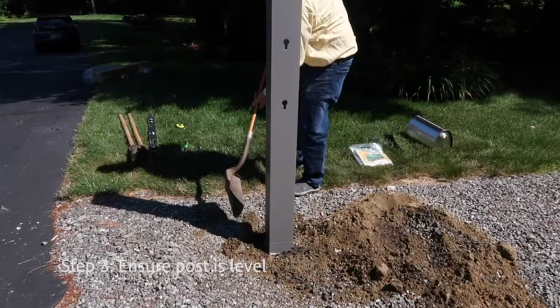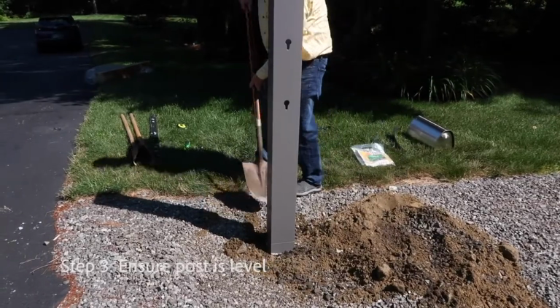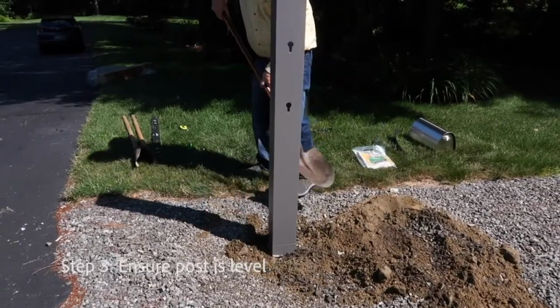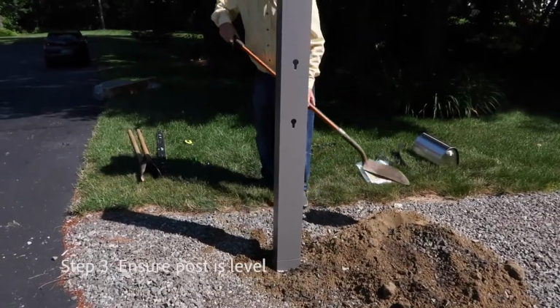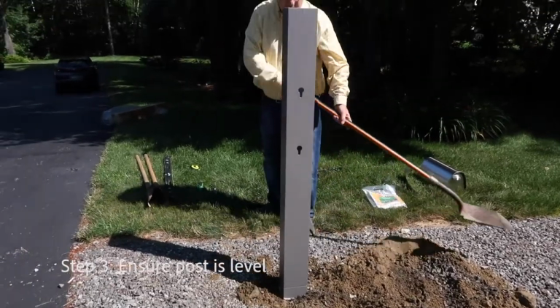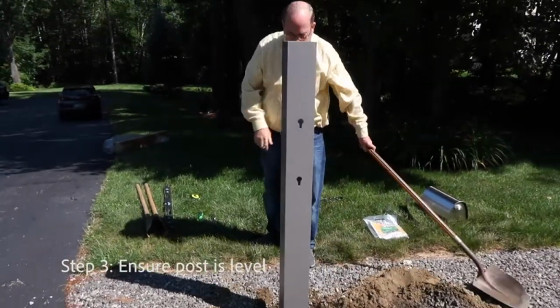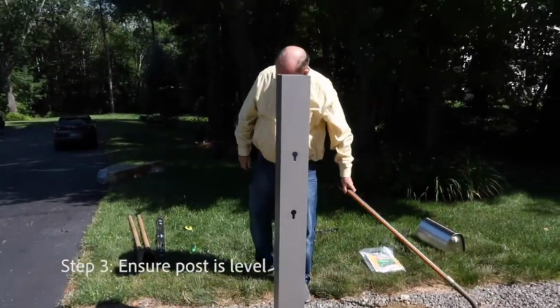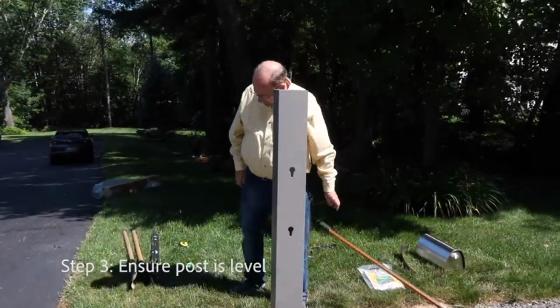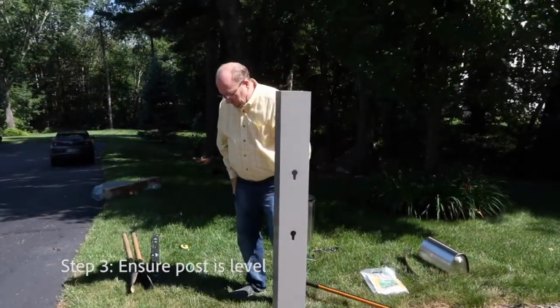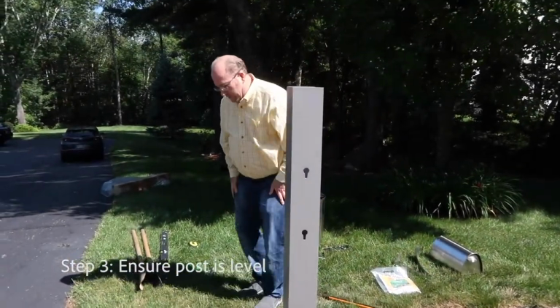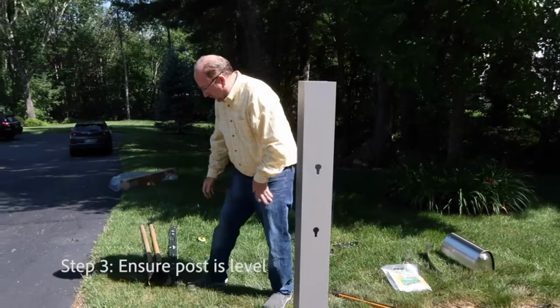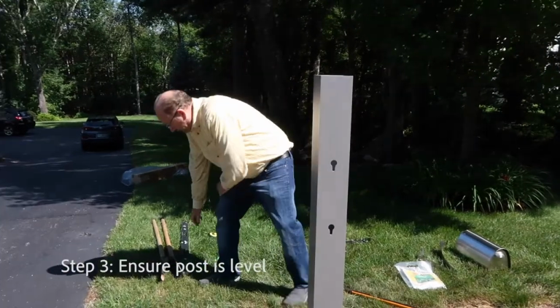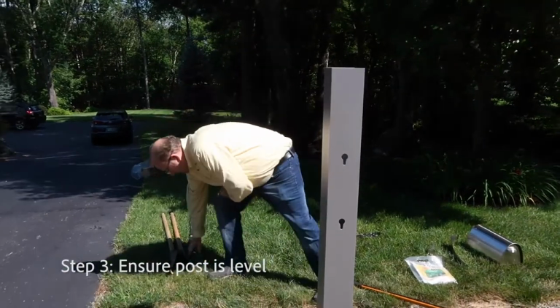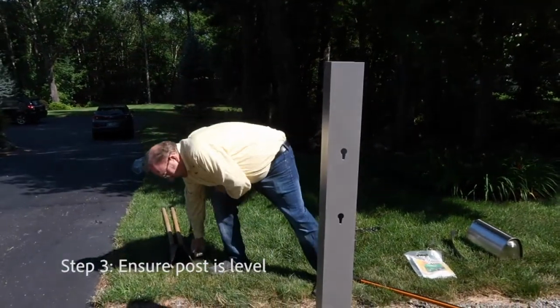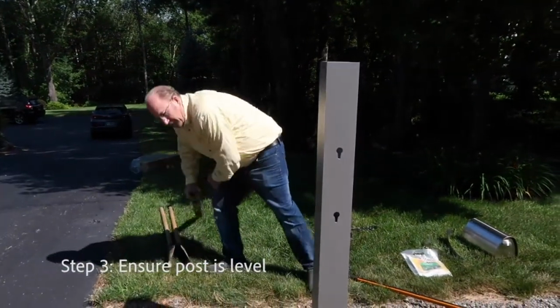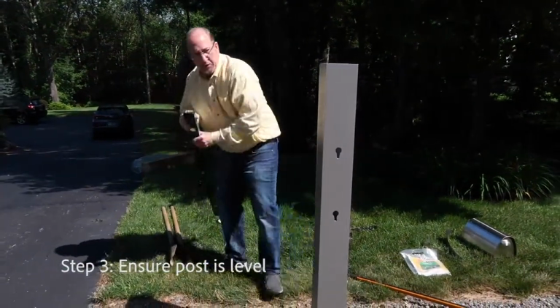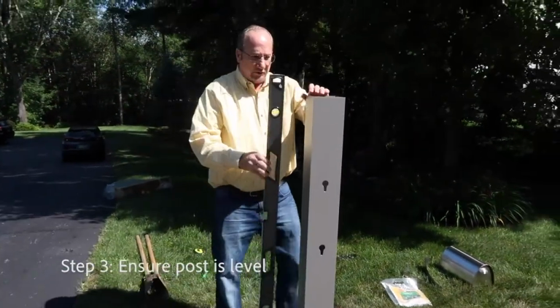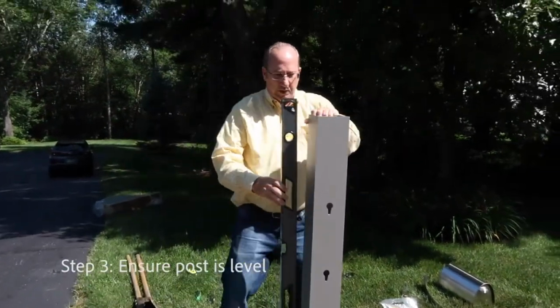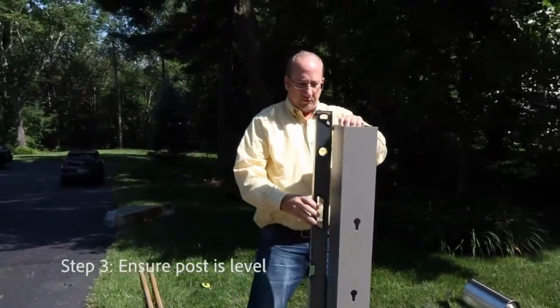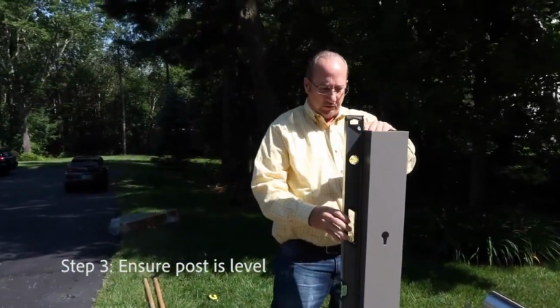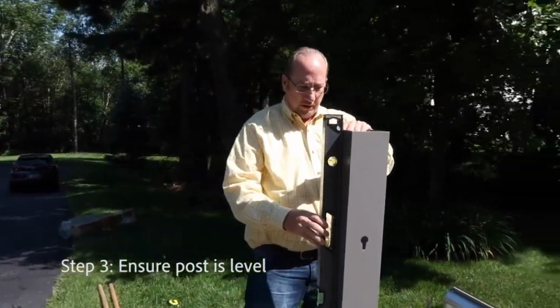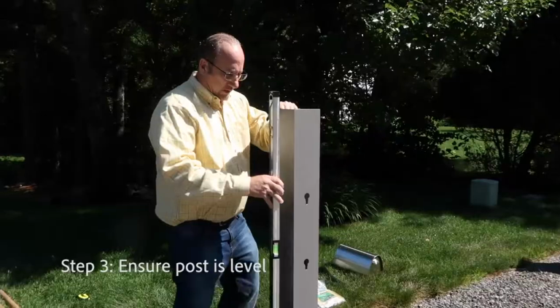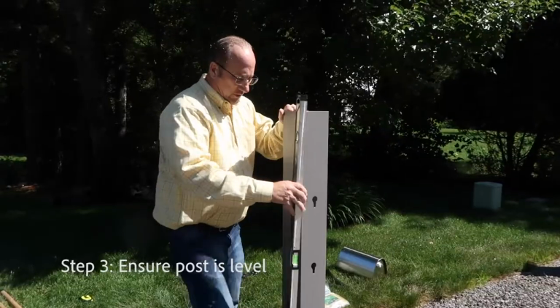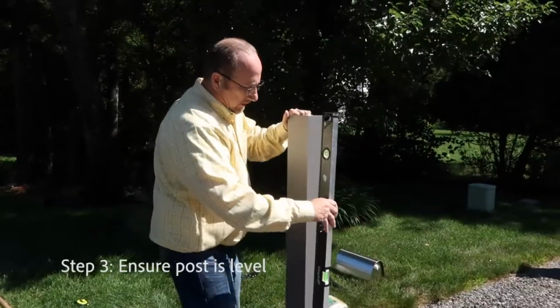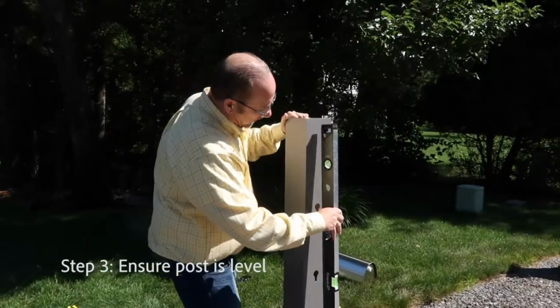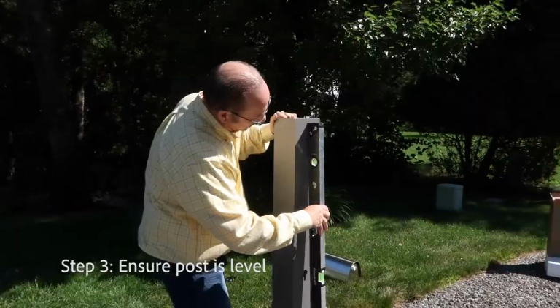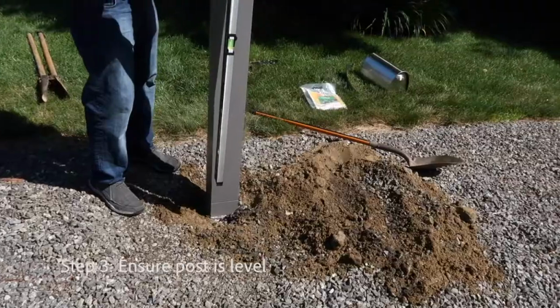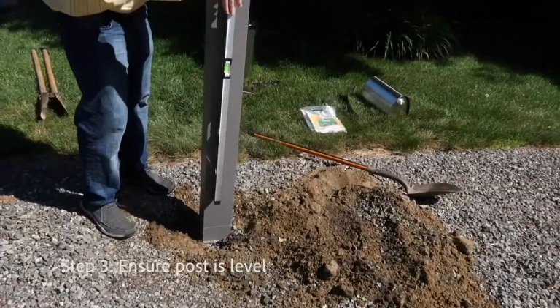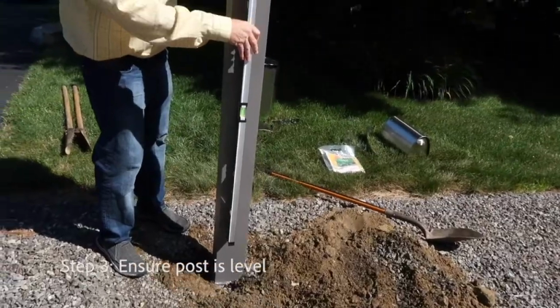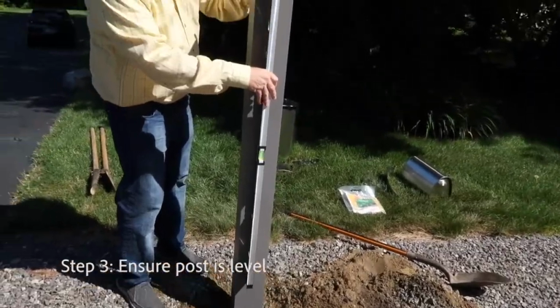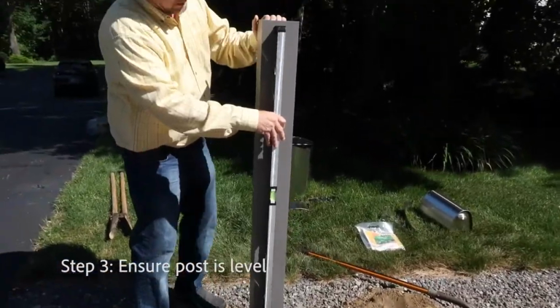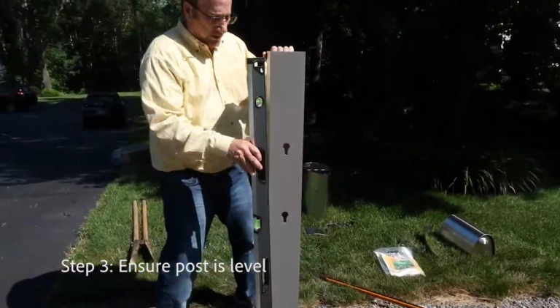Notice I haven't tamped anything down yet because I want to make sure the post is level first — level in two dimensions, this way and then also in this direction. Give it another check to make sure you're right on the mounting.